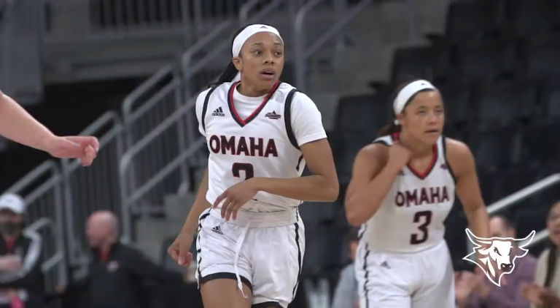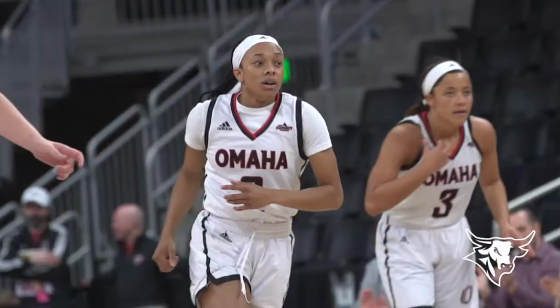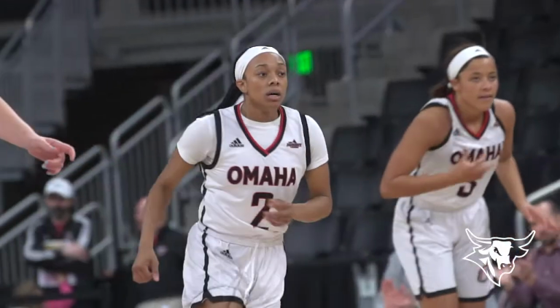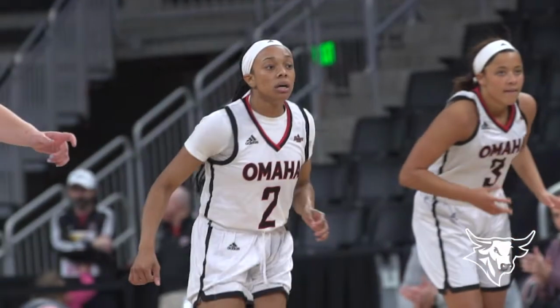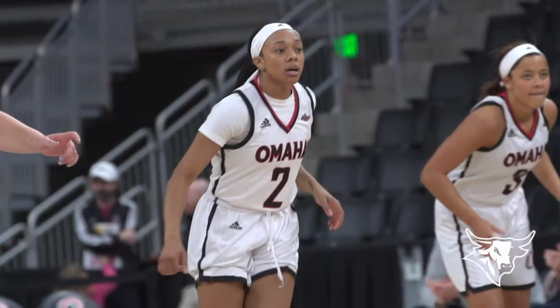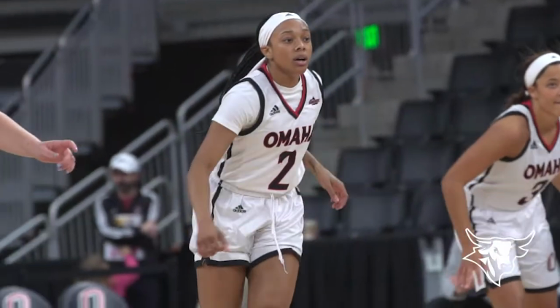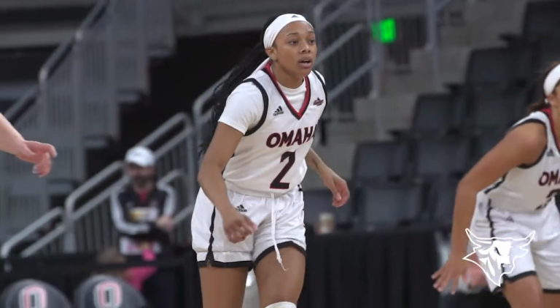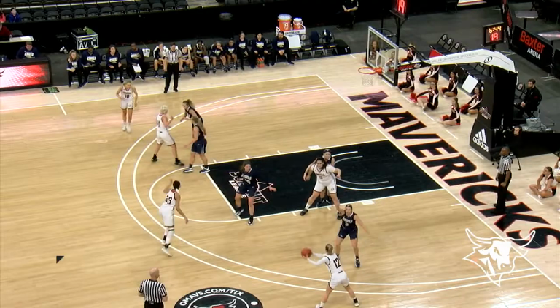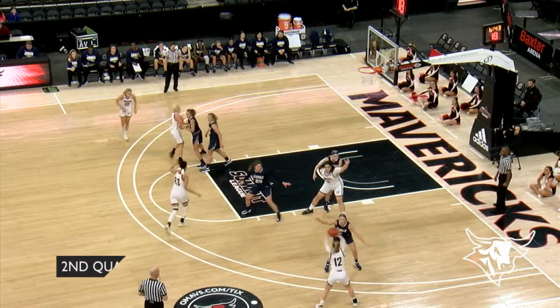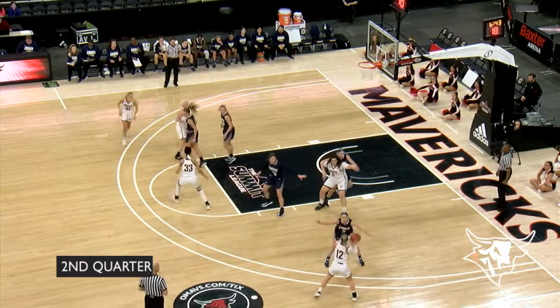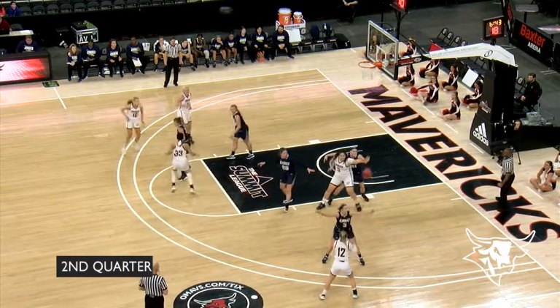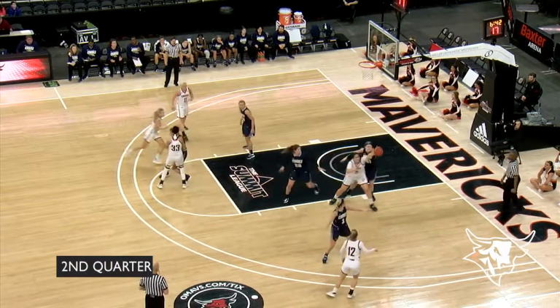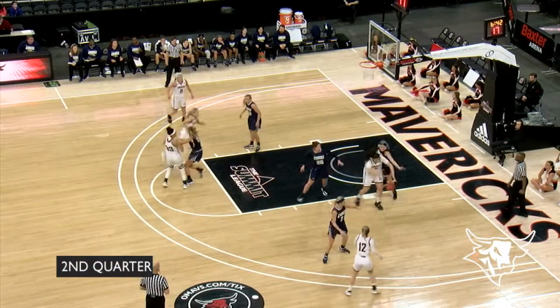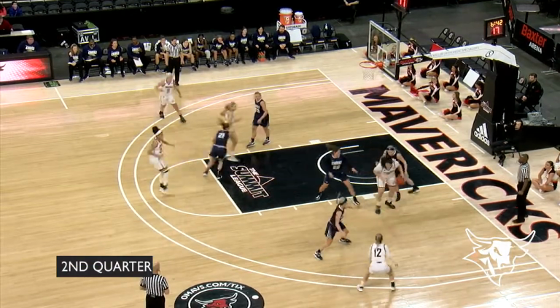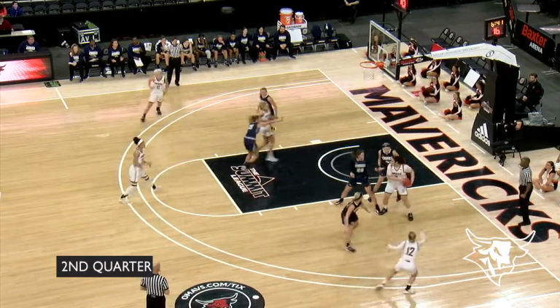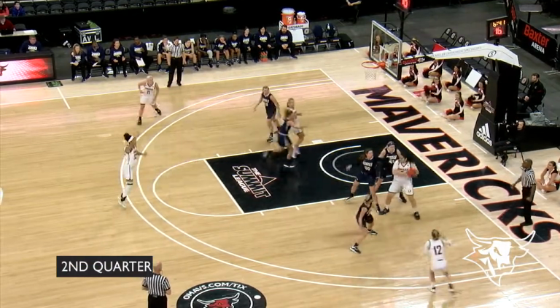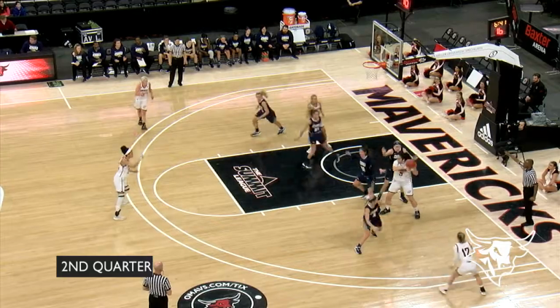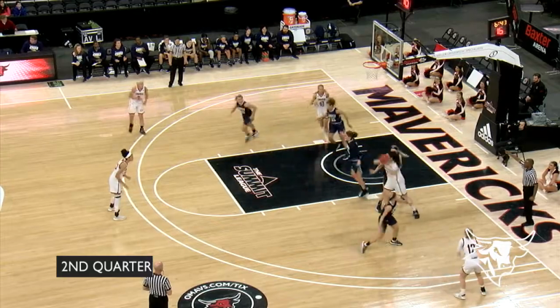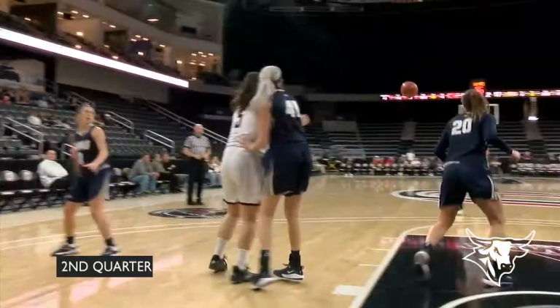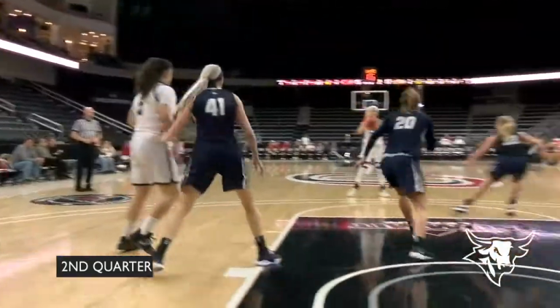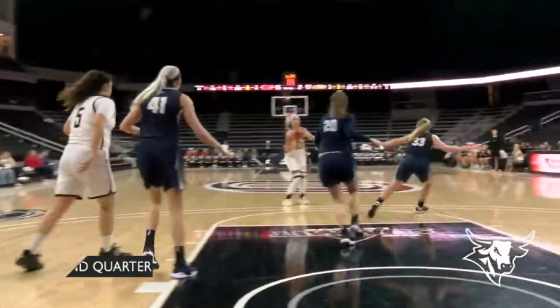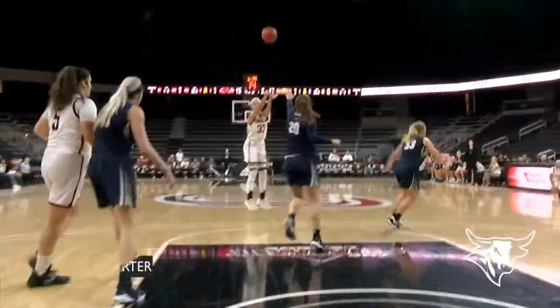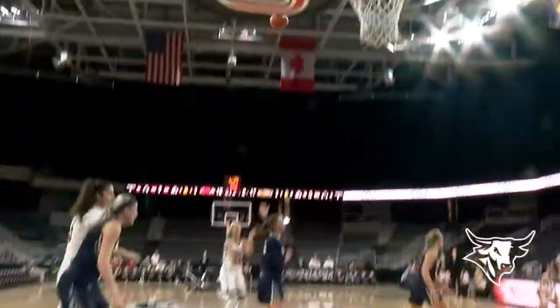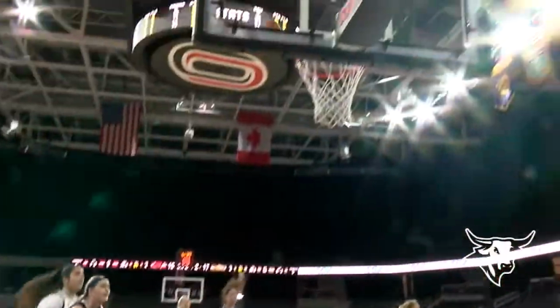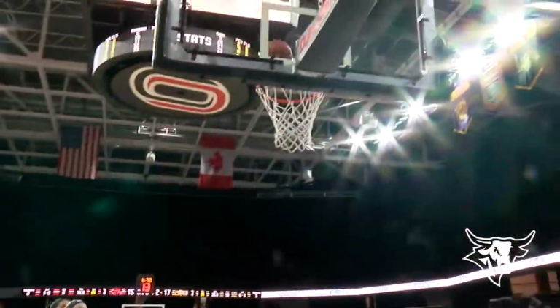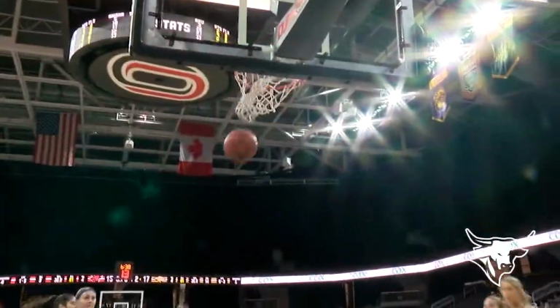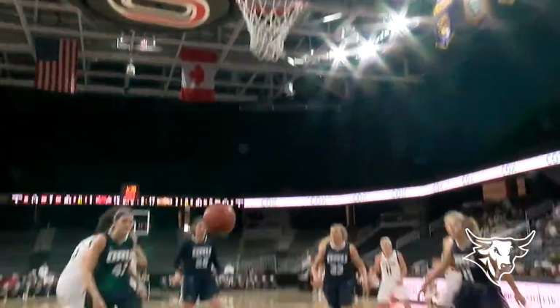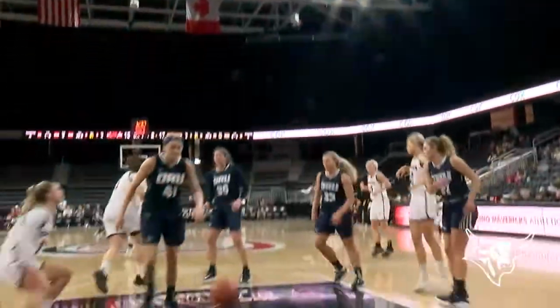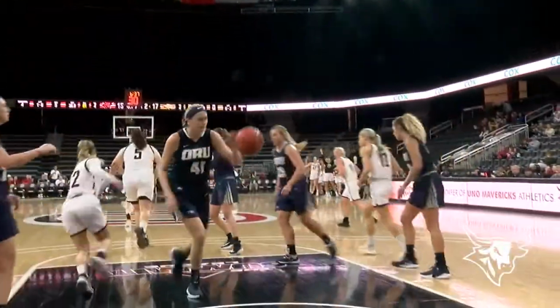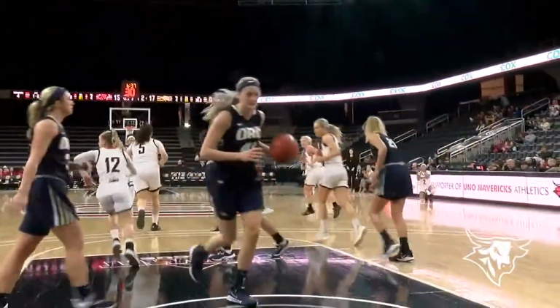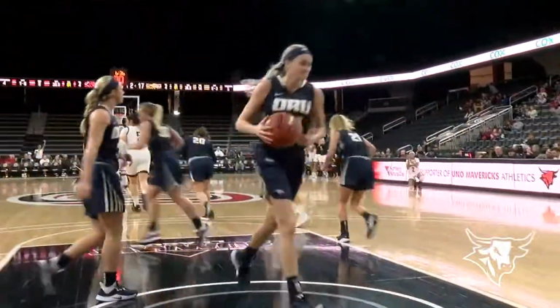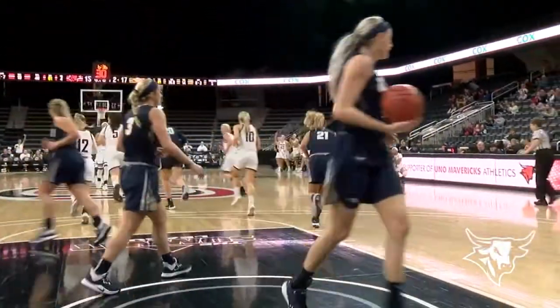We're tied at 11. Ekdahl on the right side. Post feed for Pilacuda, almost touched away. Murty will take the three — got it. Mariah Murty.